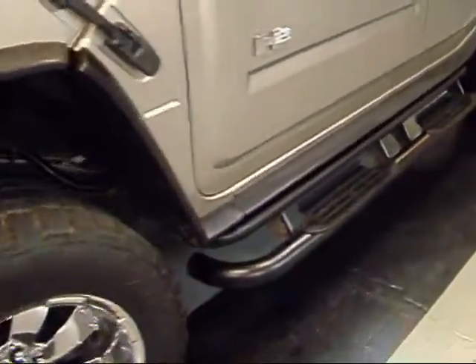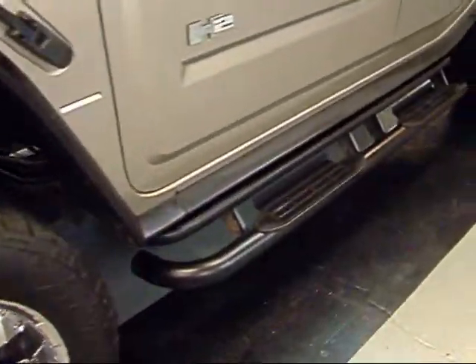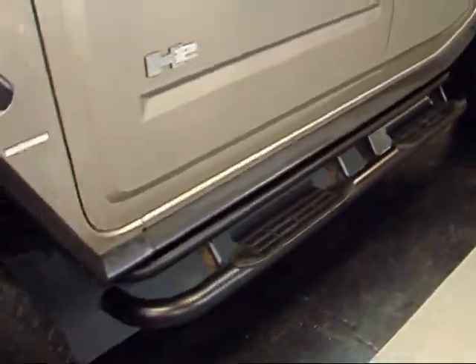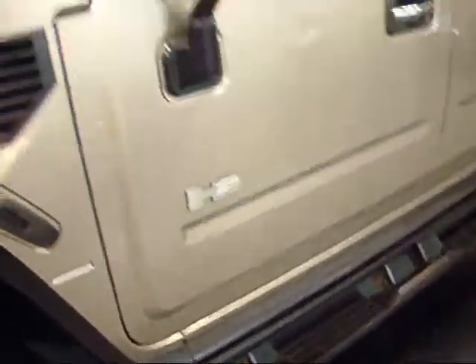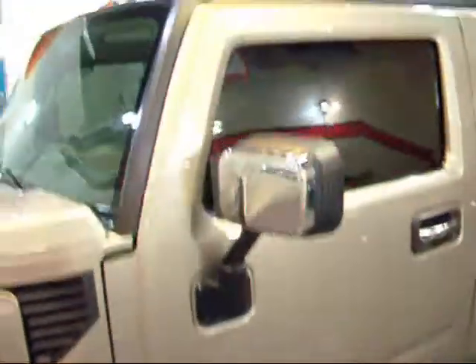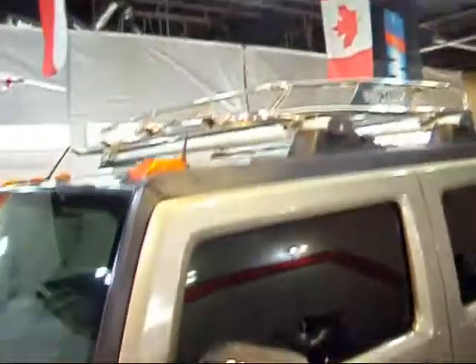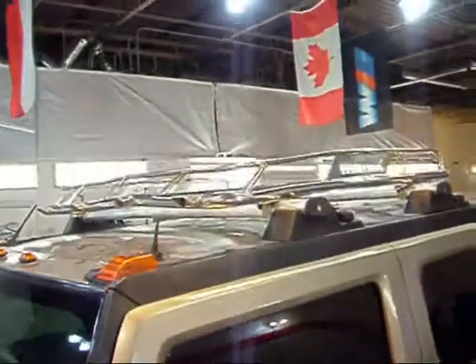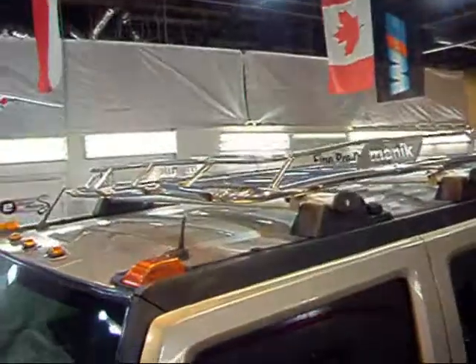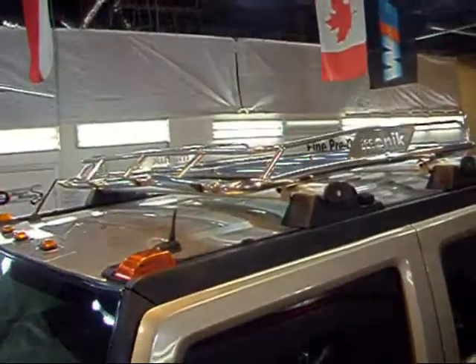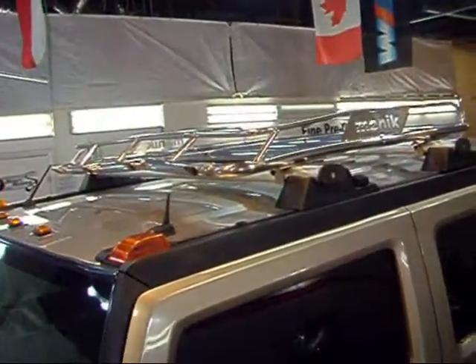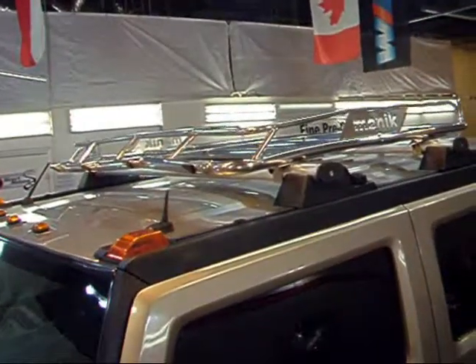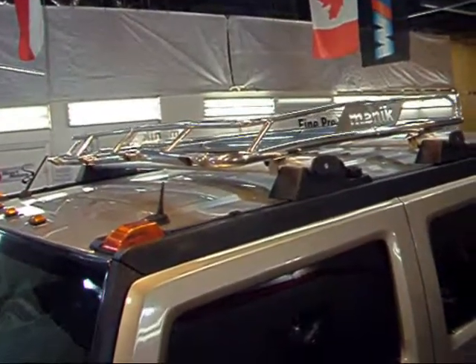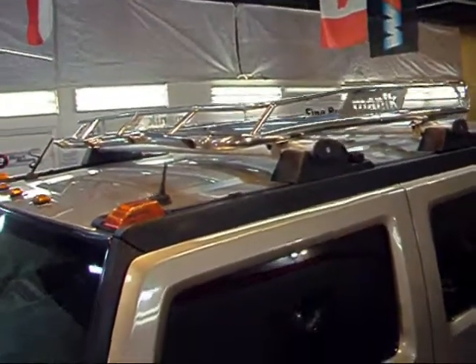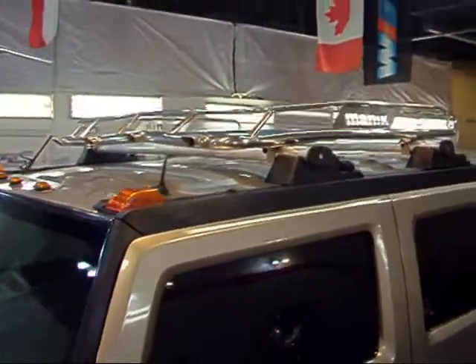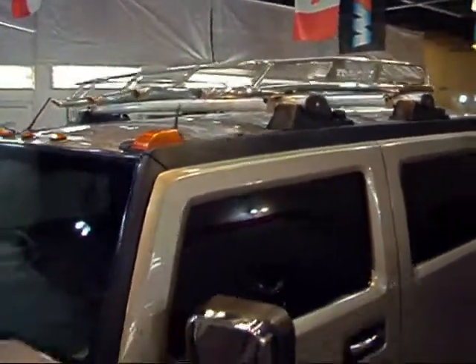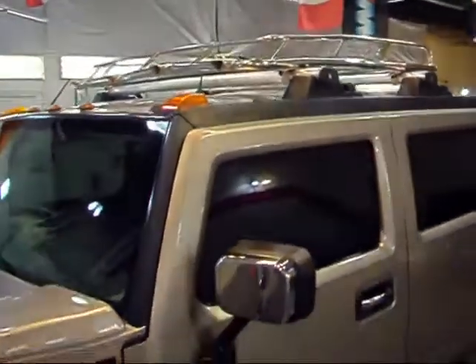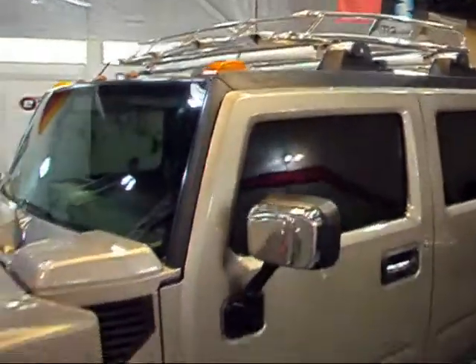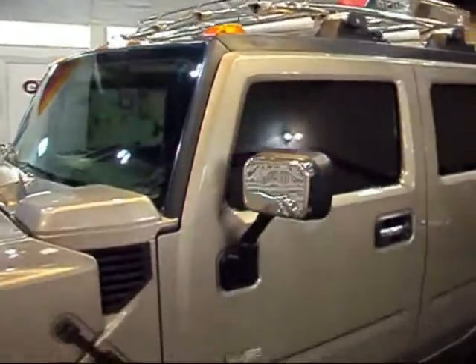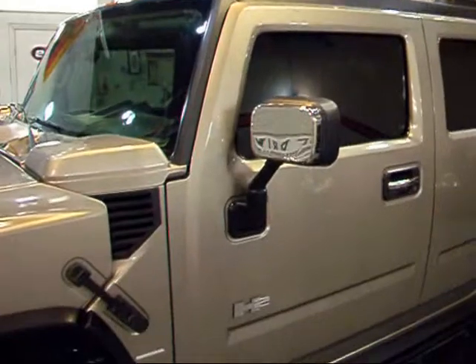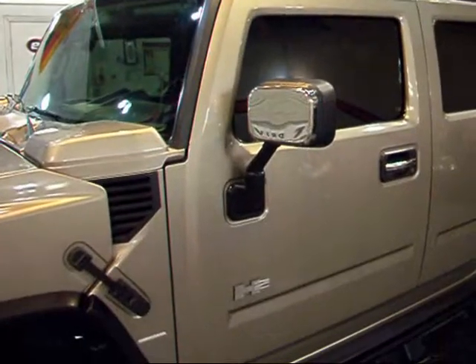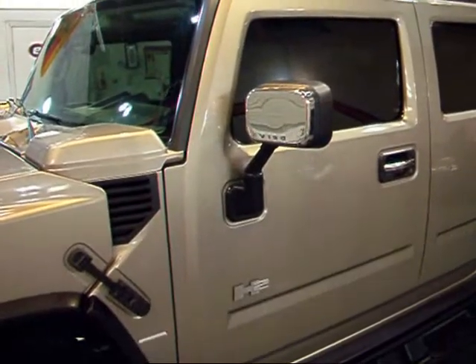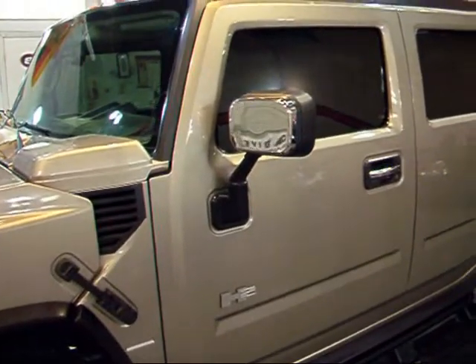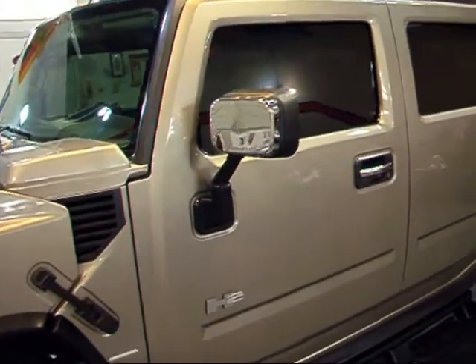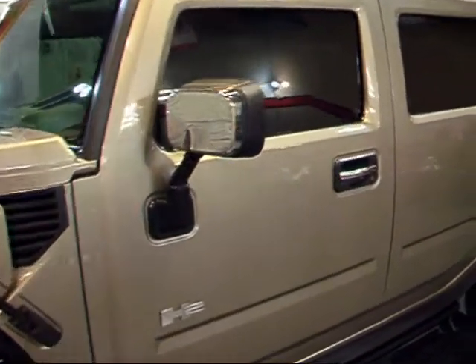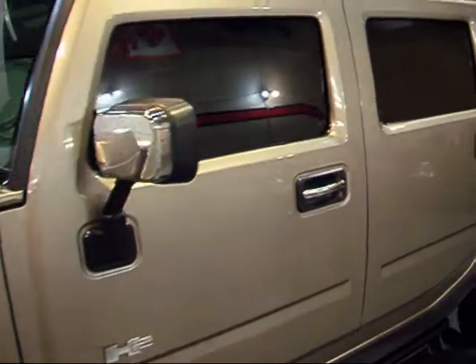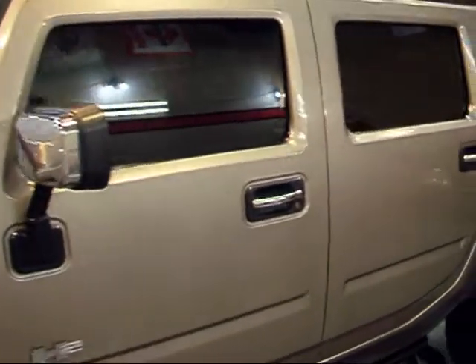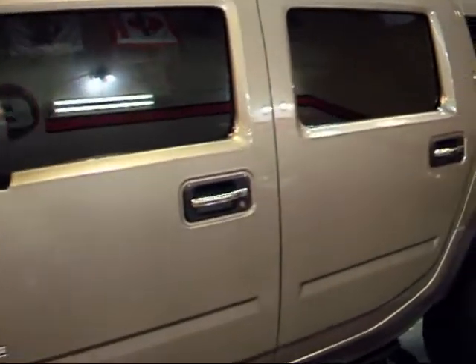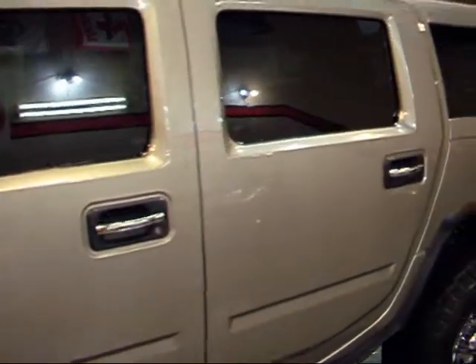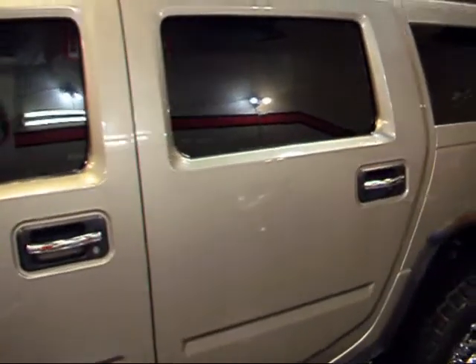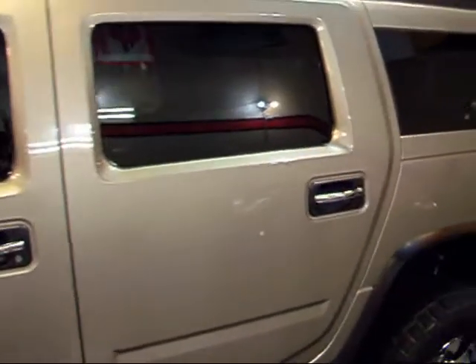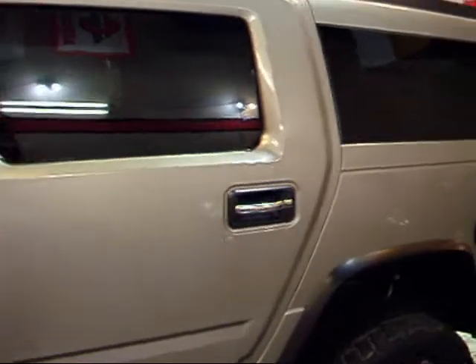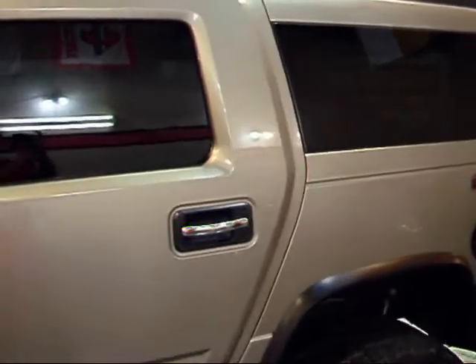It's got some side steps. This one also has a nice chrome roof rack, which gives it a real rugged look. This pewter actually looks pretty good on these — you can see the paint on this one is excellent. It also has a nice tint on it.